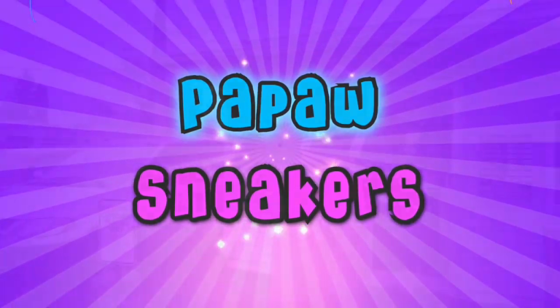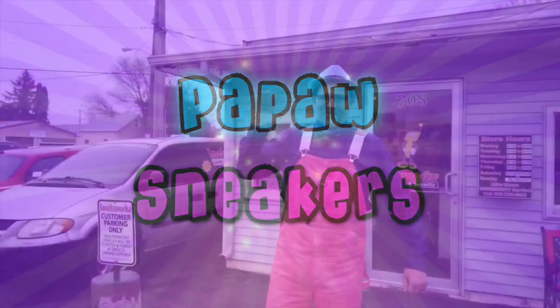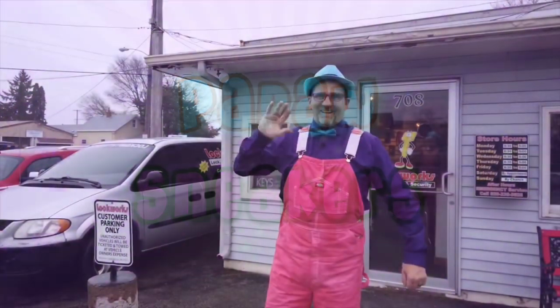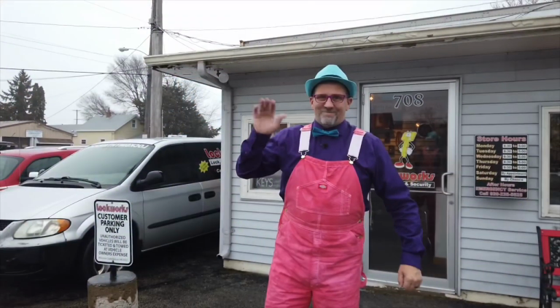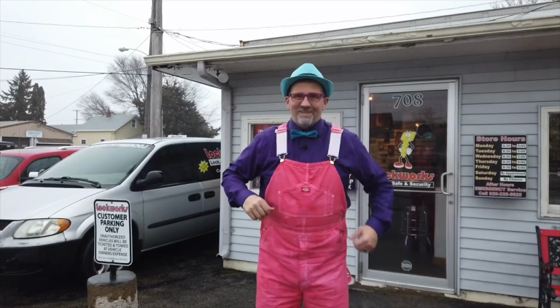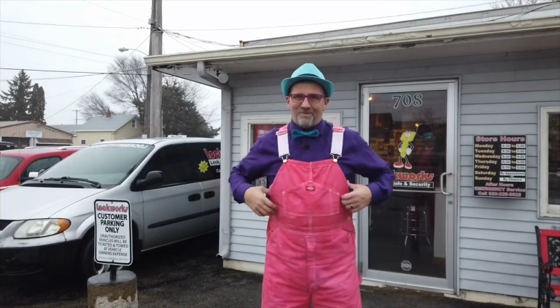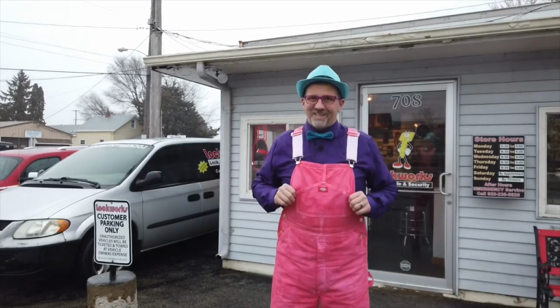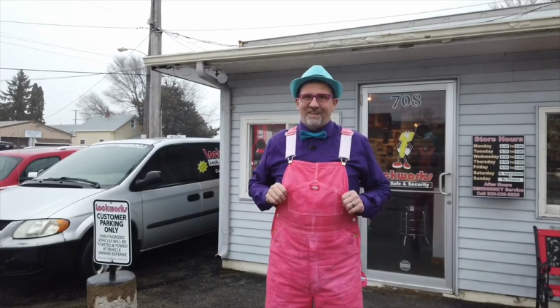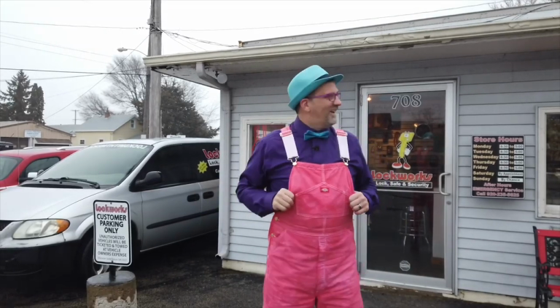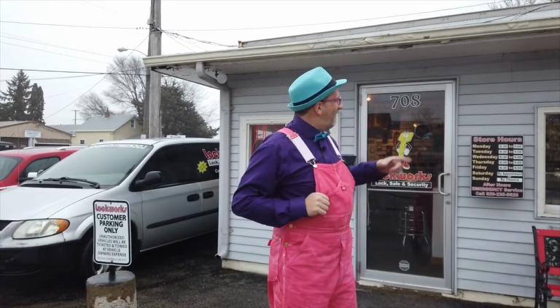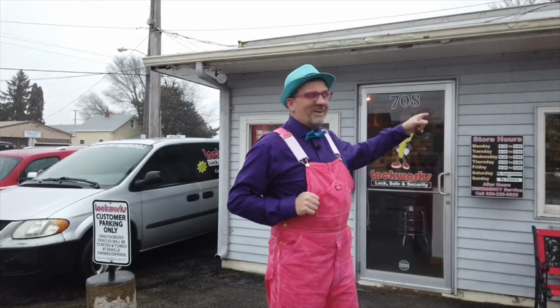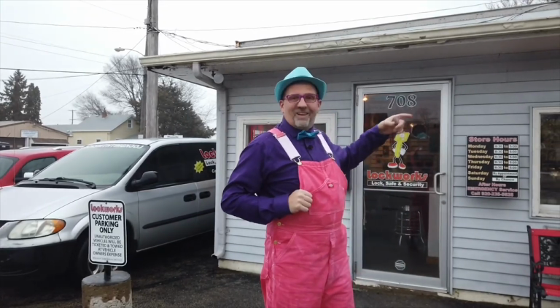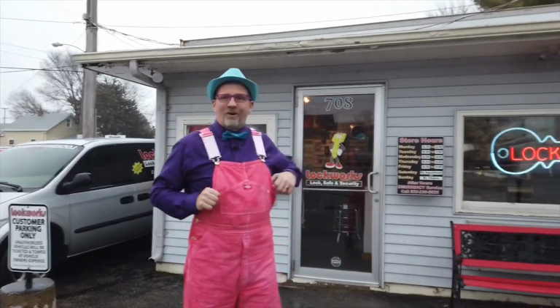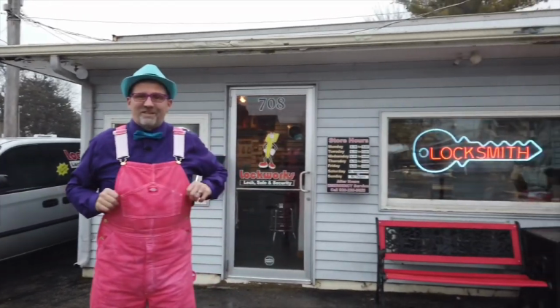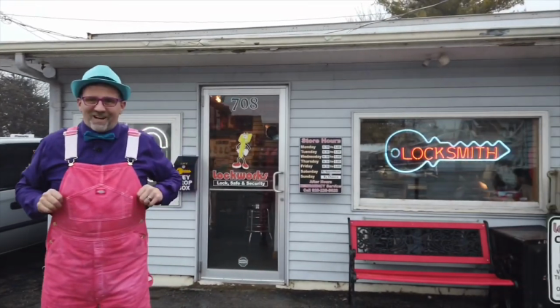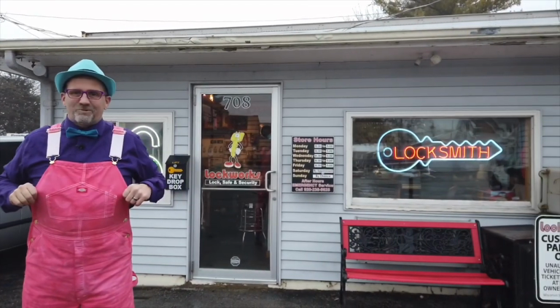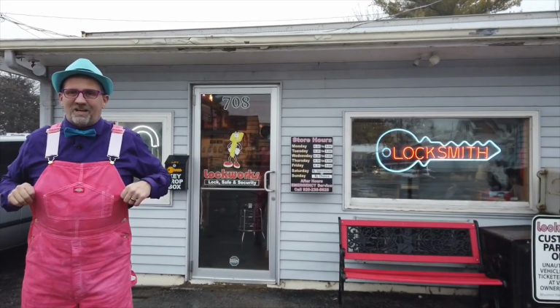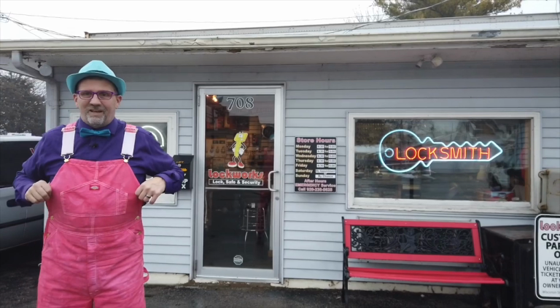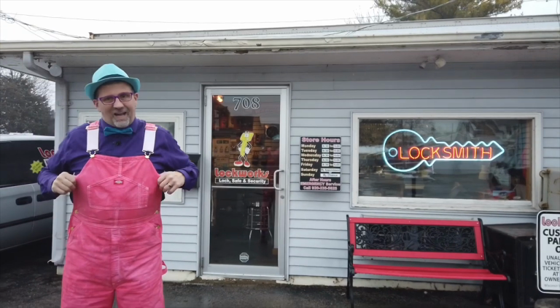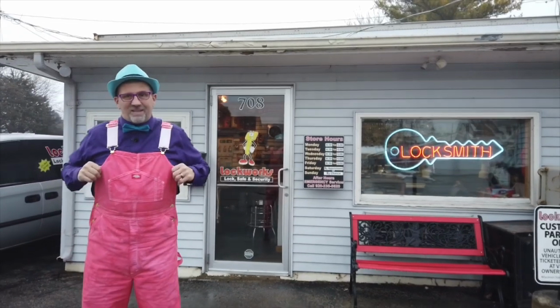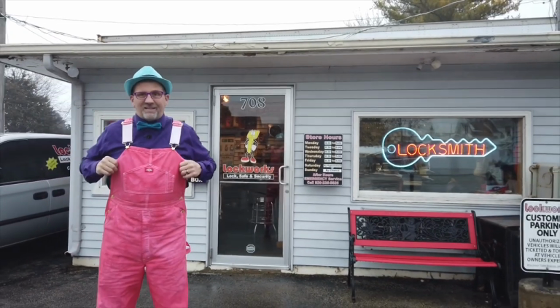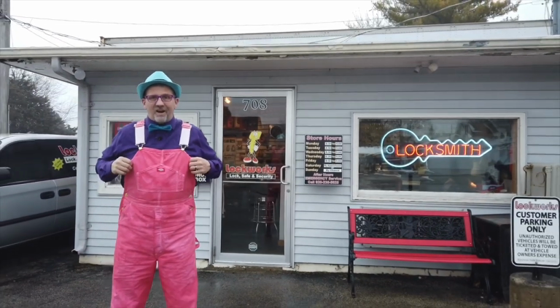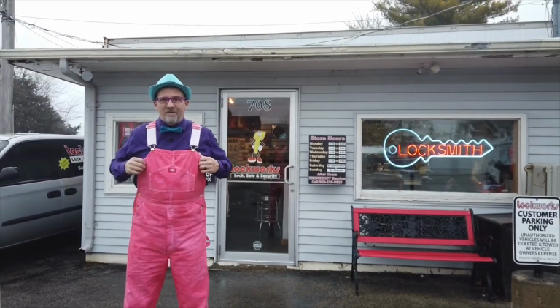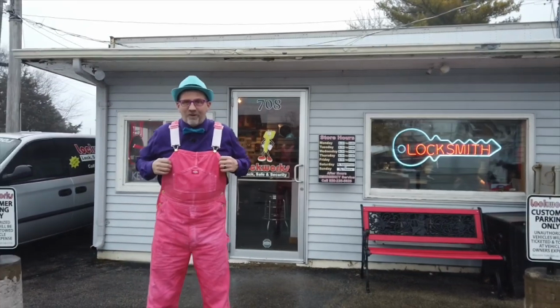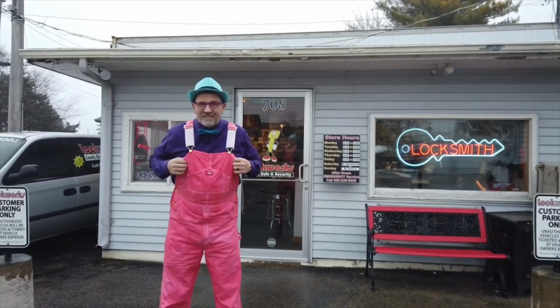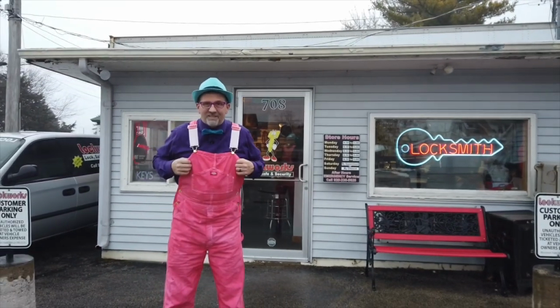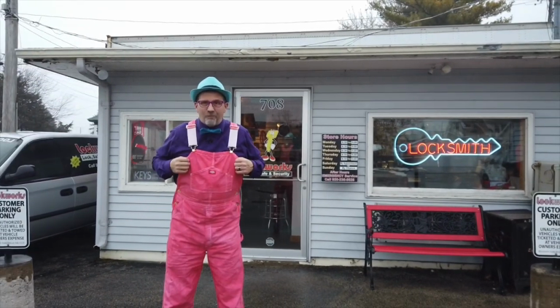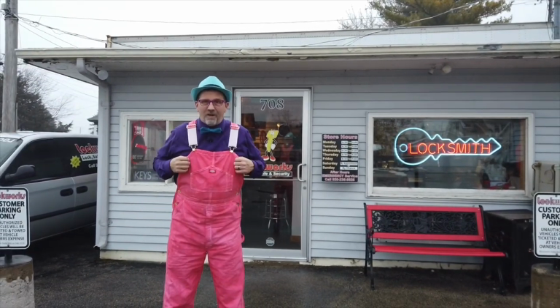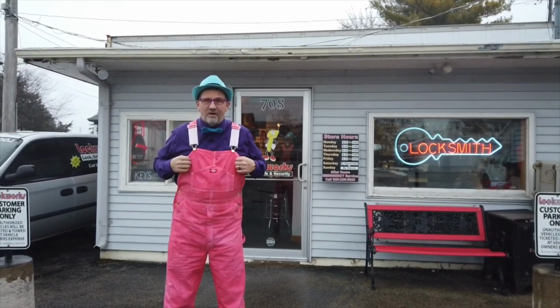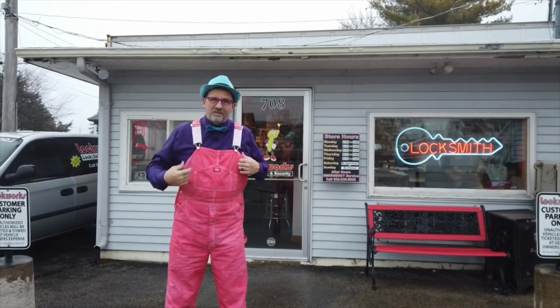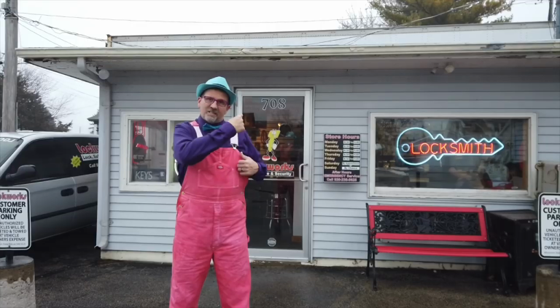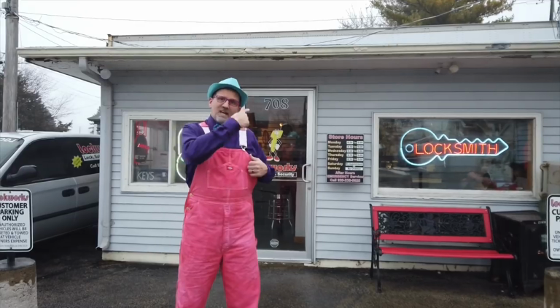Hi everybody. It's me, Puff Hall Sneakers. We're here at Lock Works in Oshkosh, Wisconsin. Got some things I got to take care of, but we're going to see some neat stuff while we're here. So let's go inside.